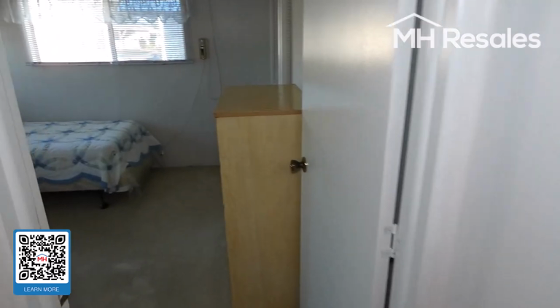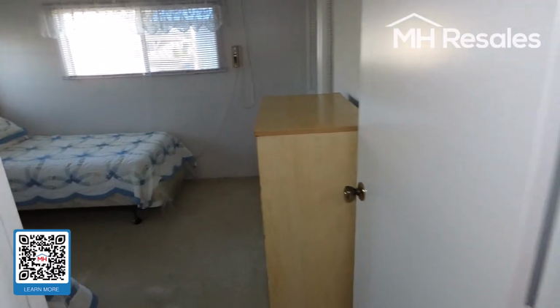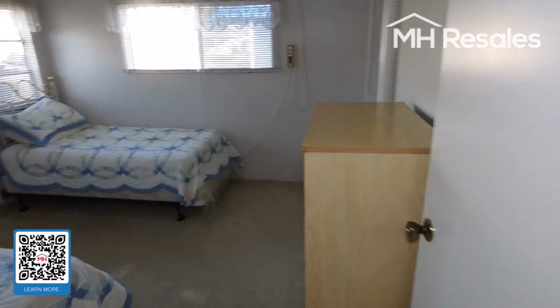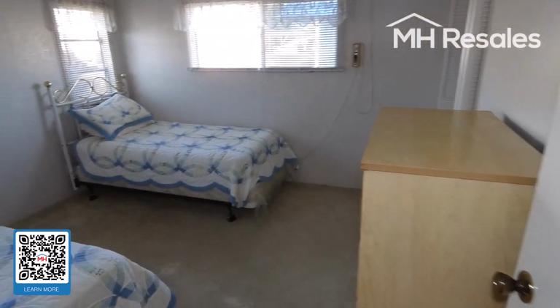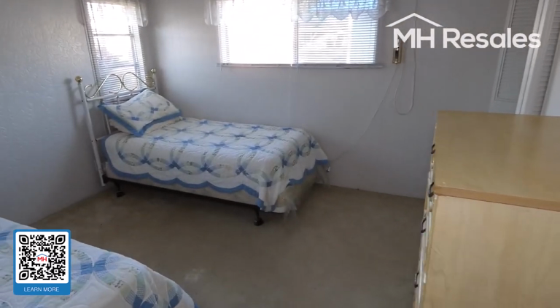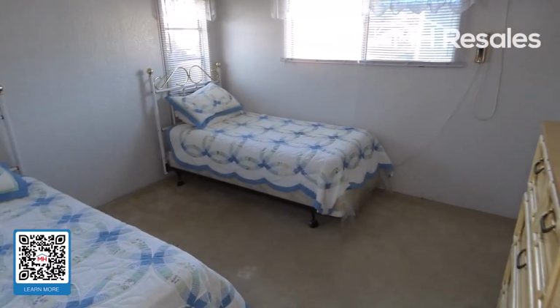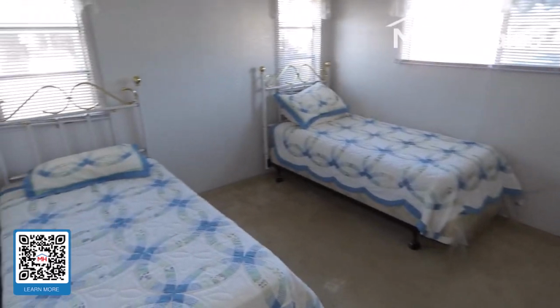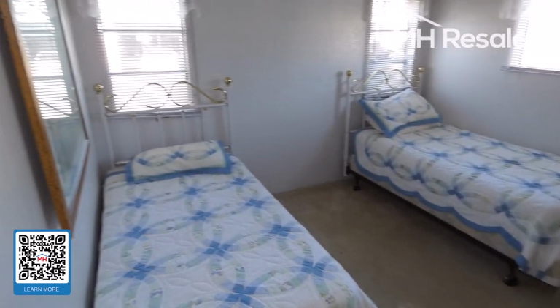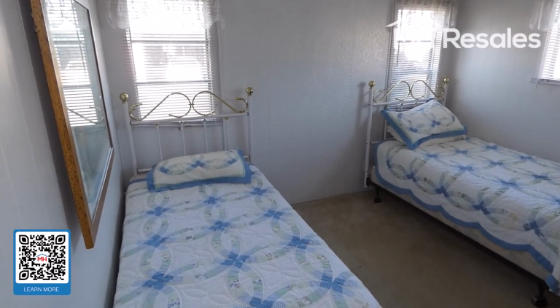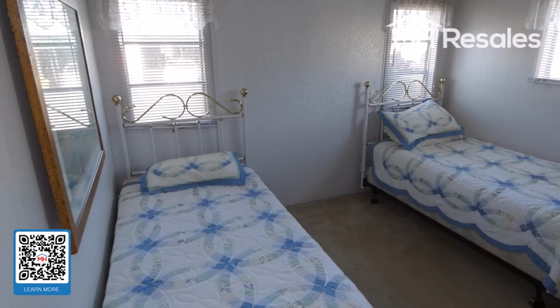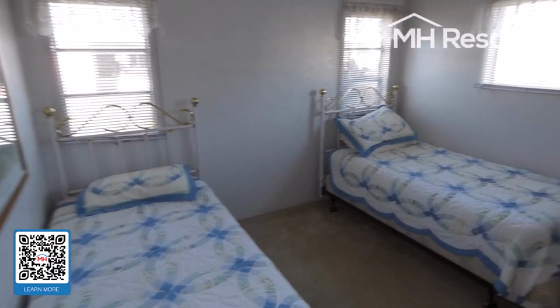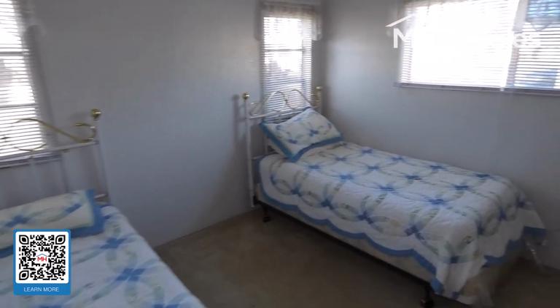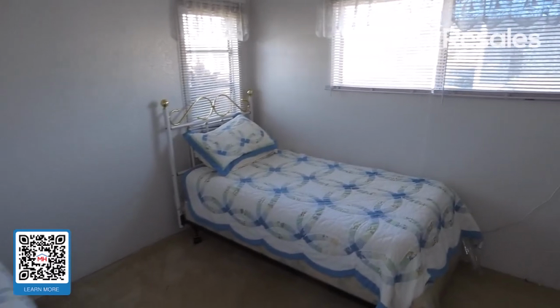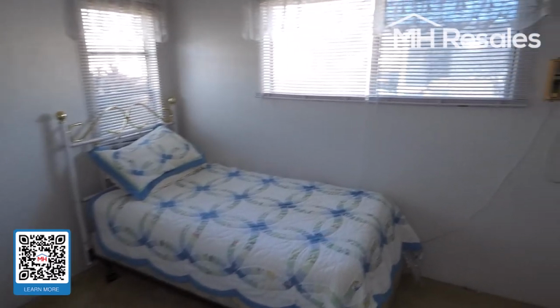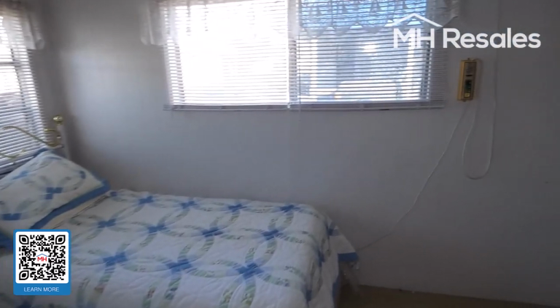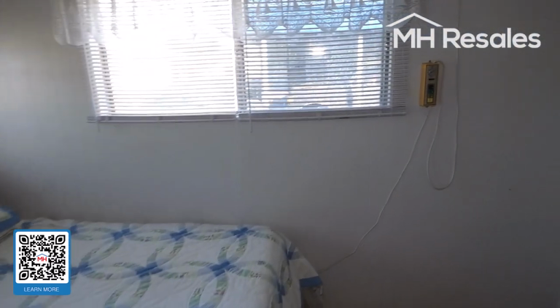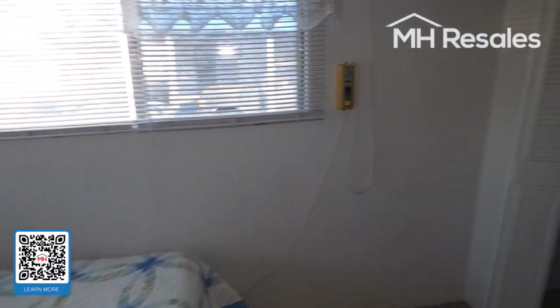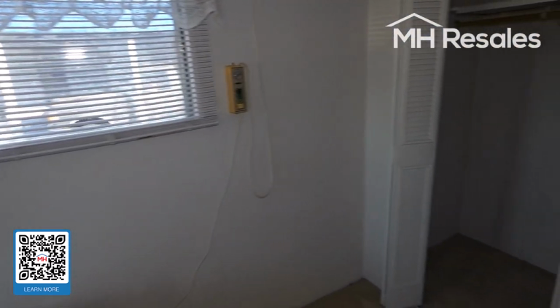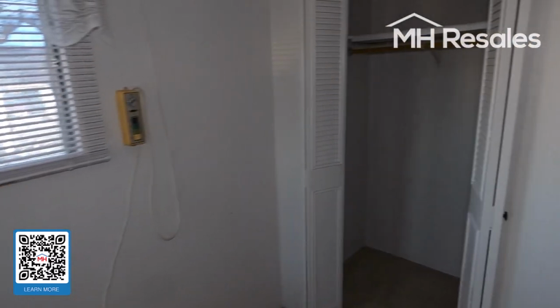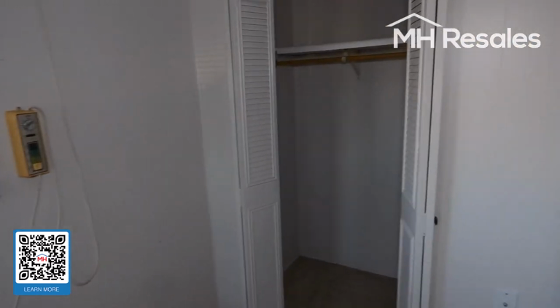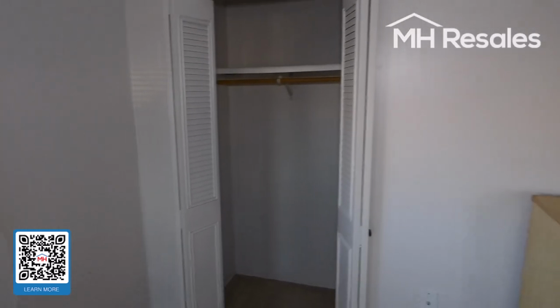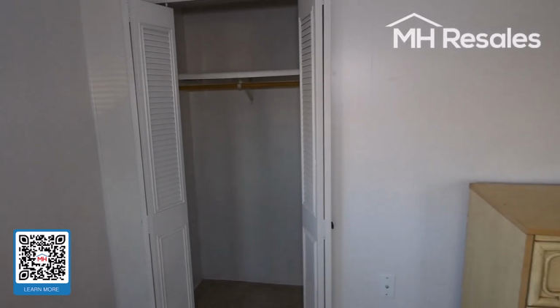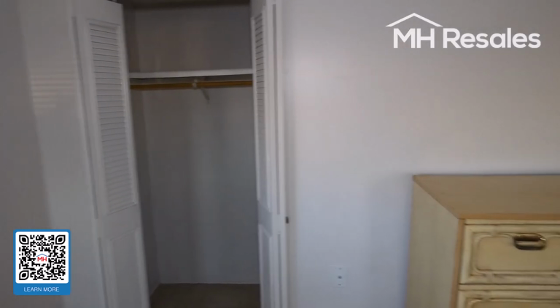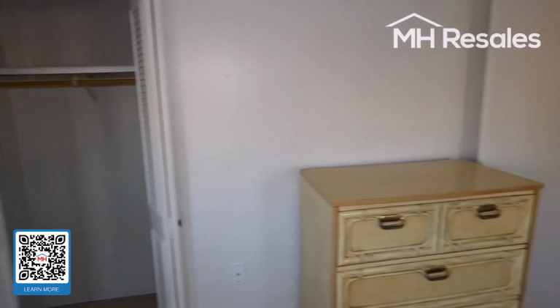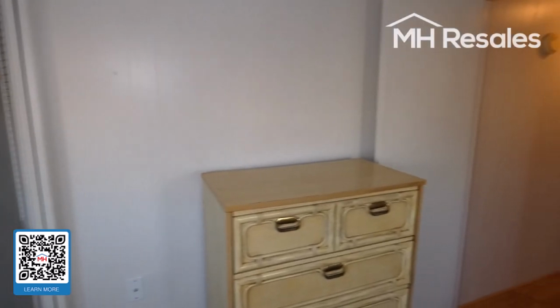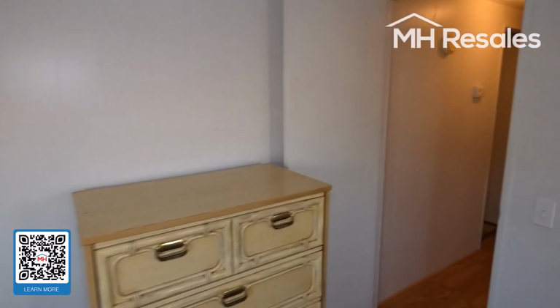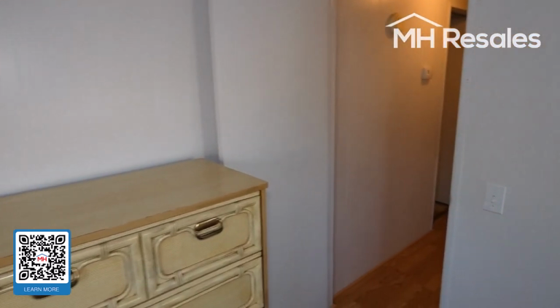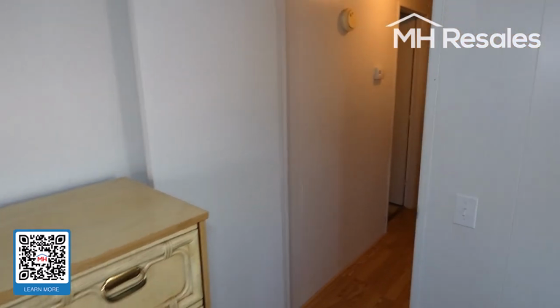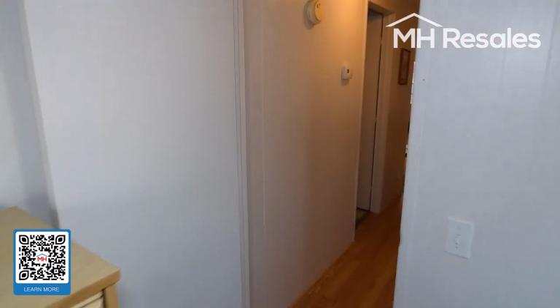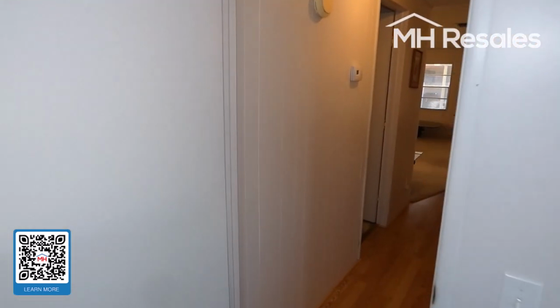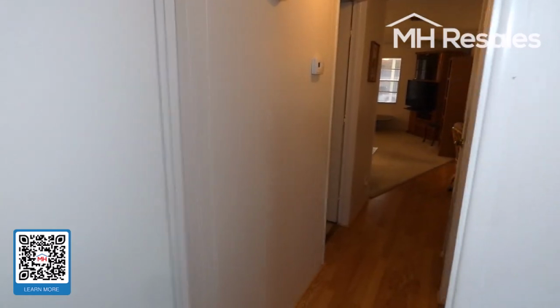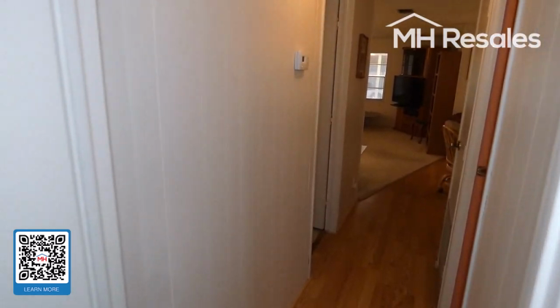One of the three bedrooms here. Walk-in closet. The furnishings are included in this sale.